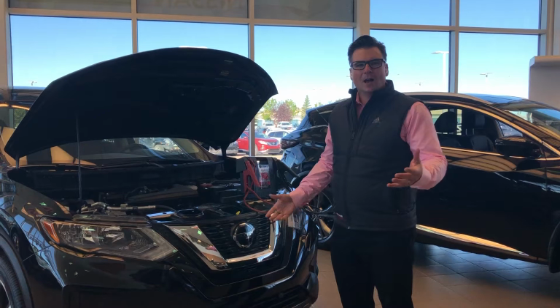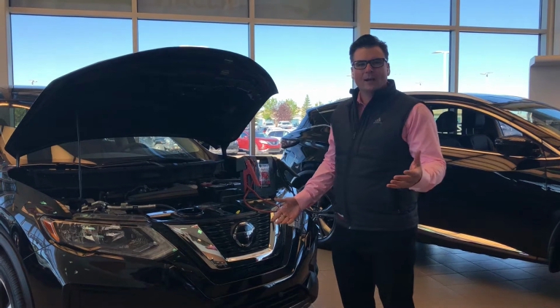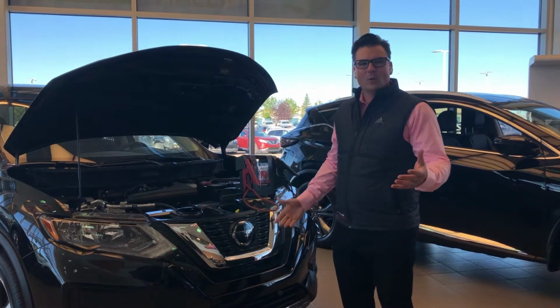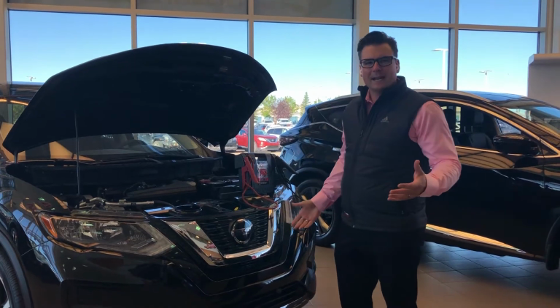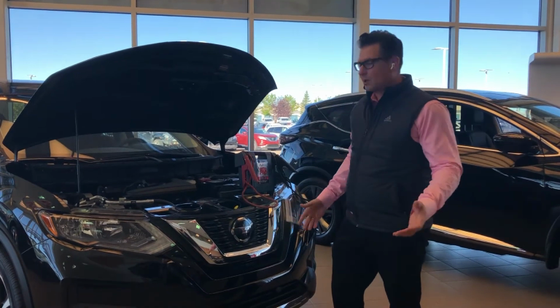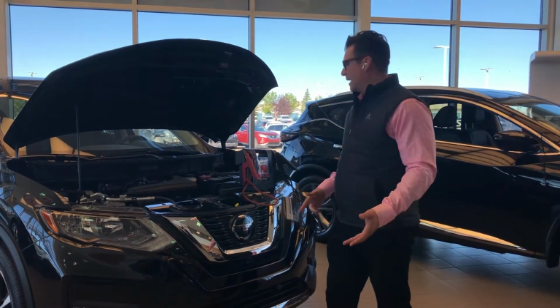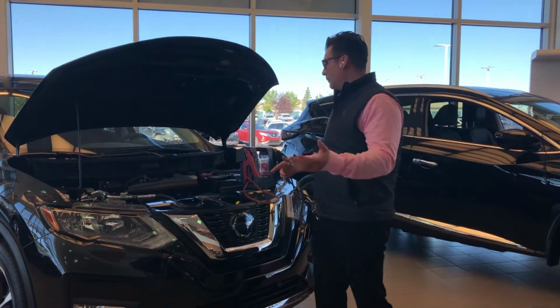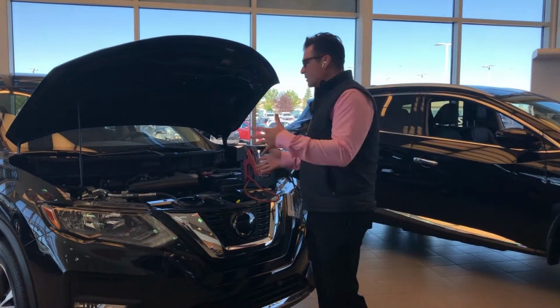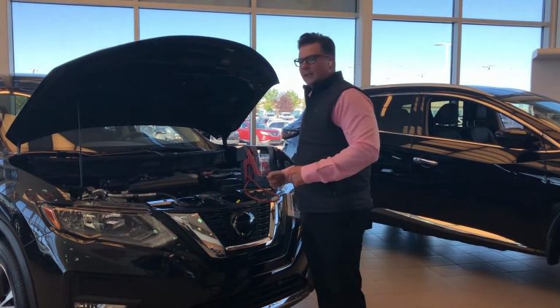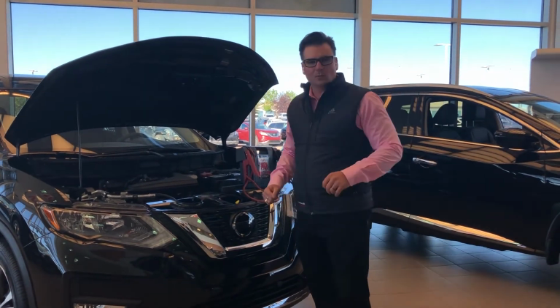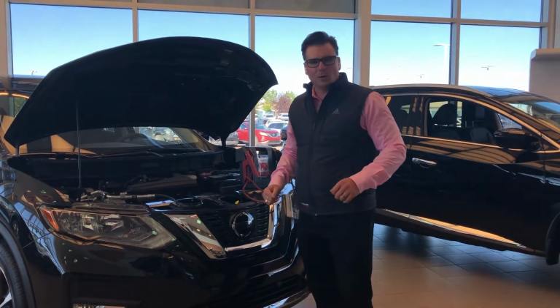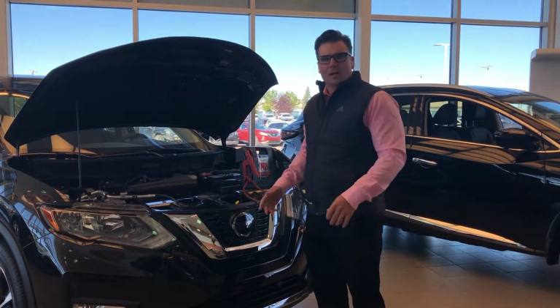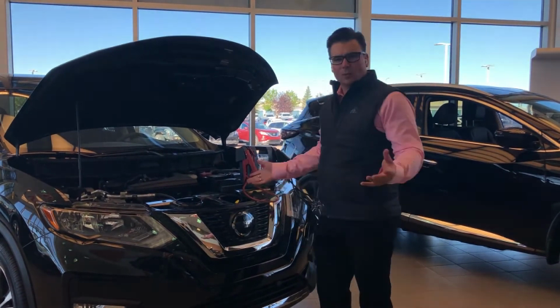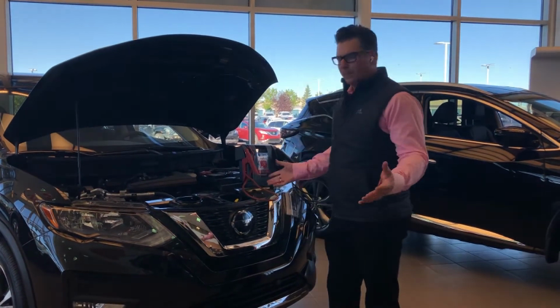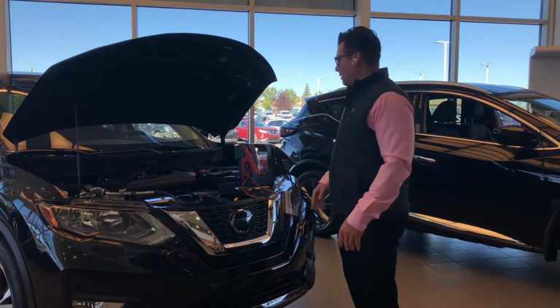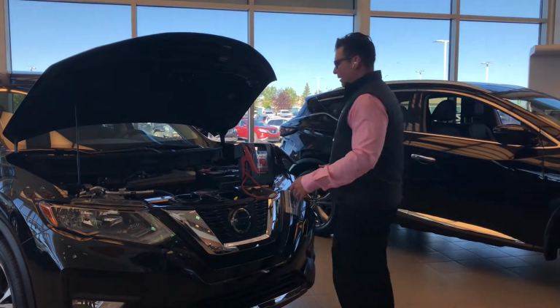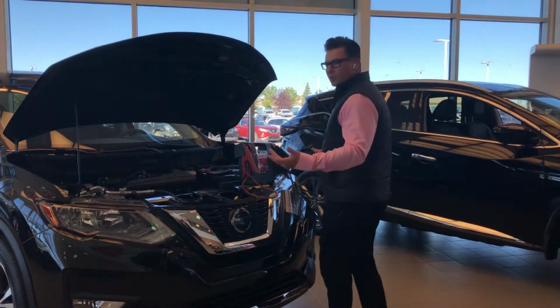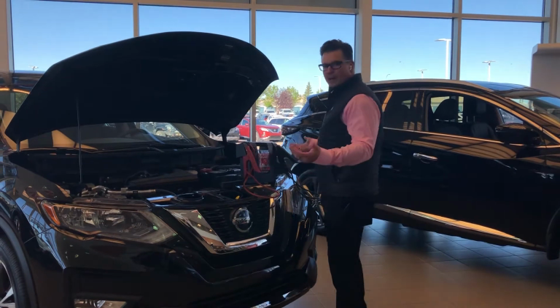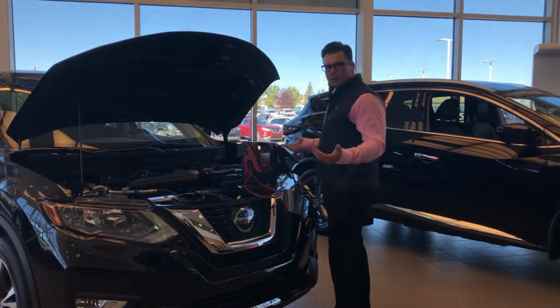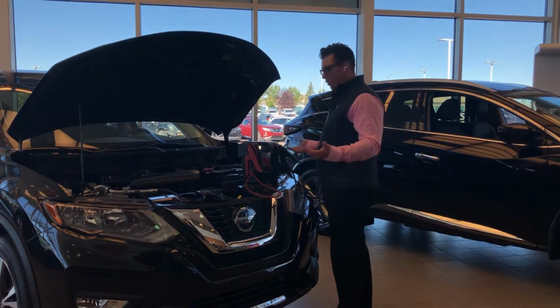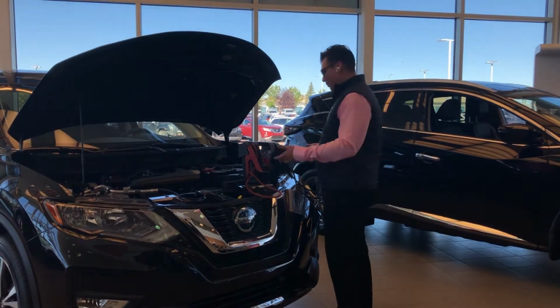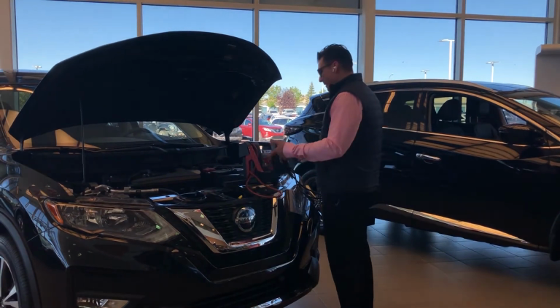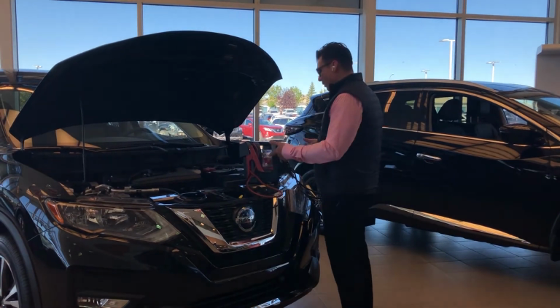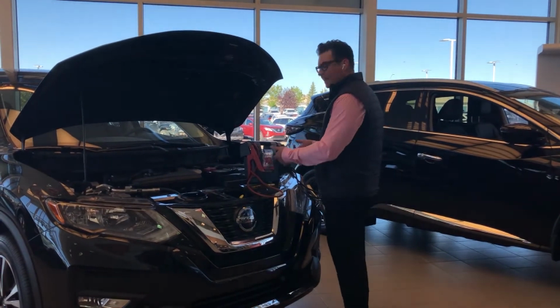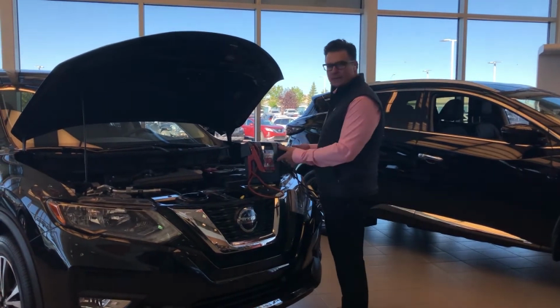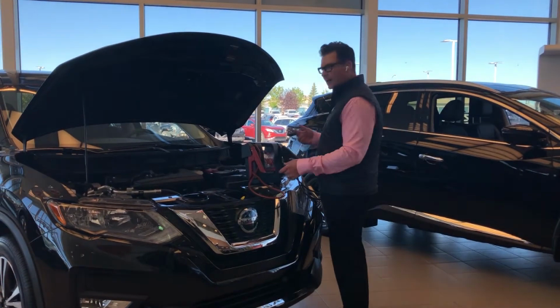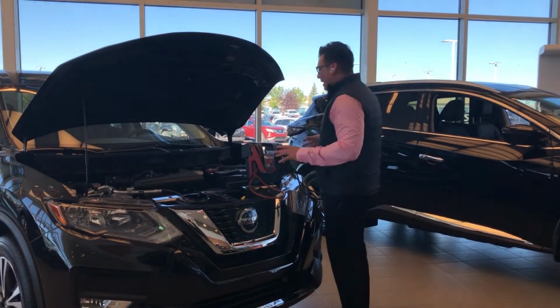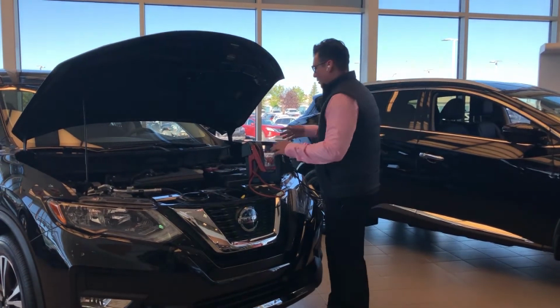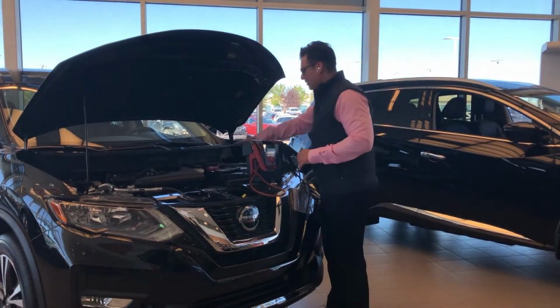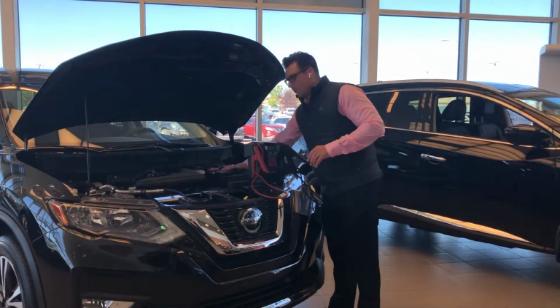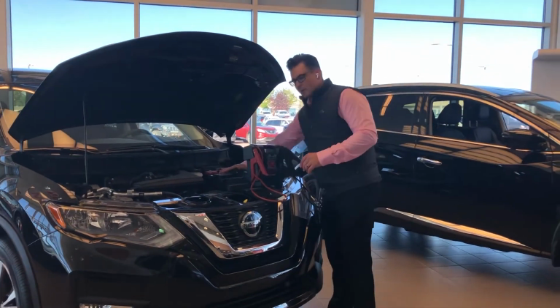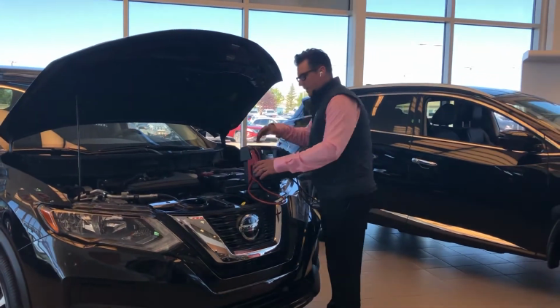Alright everyone, today I'm going to show you how to boost a Nissan Rogue. Super simple — you need booster cables or a booster battery box like this, and your battery is exposed right up here.